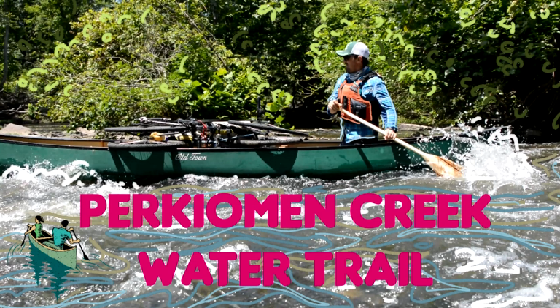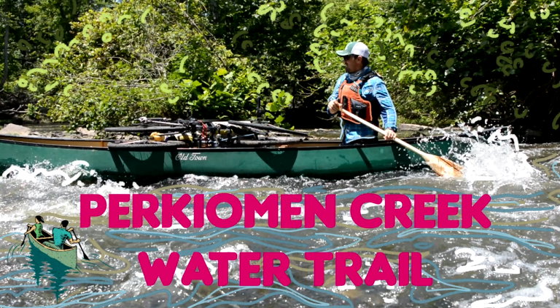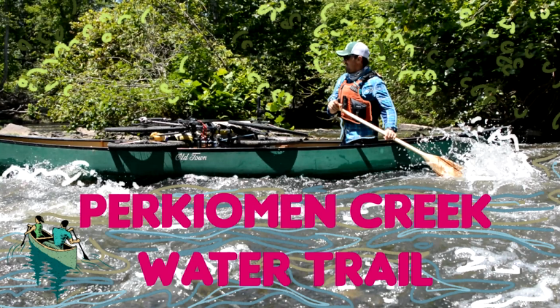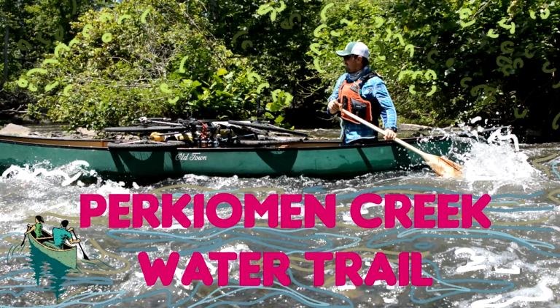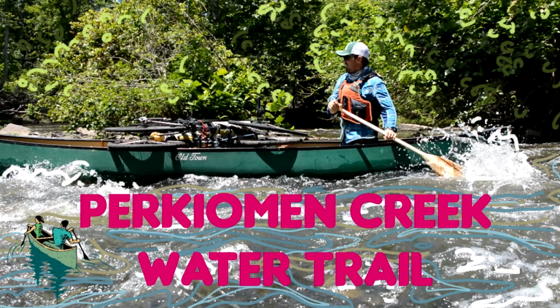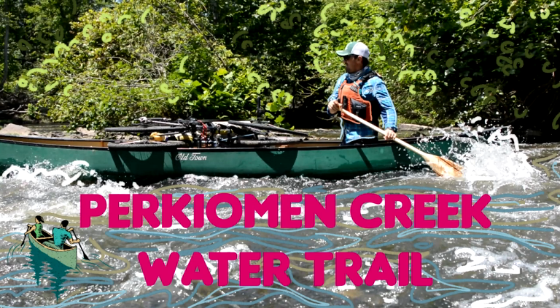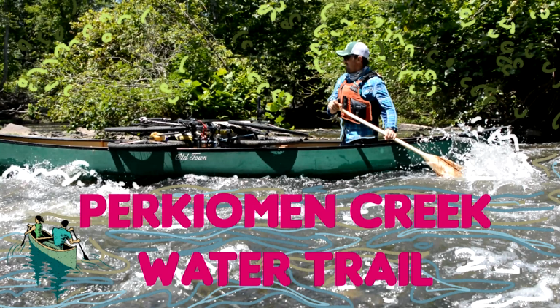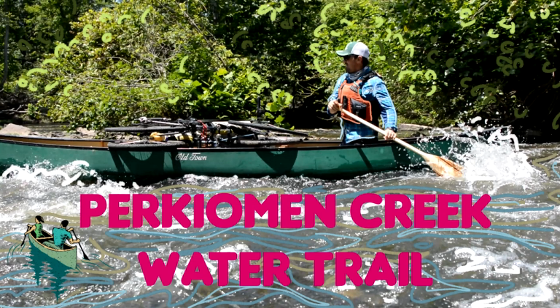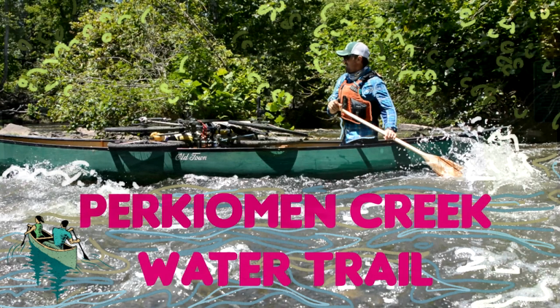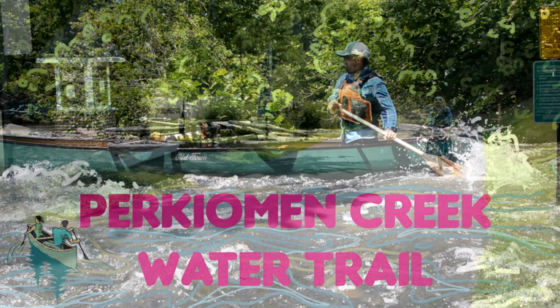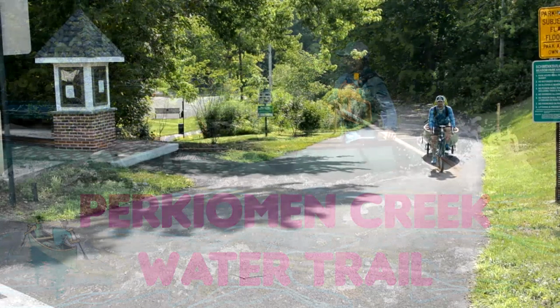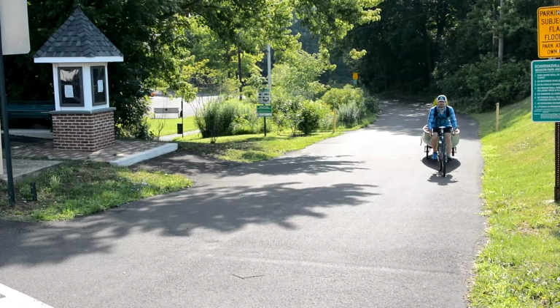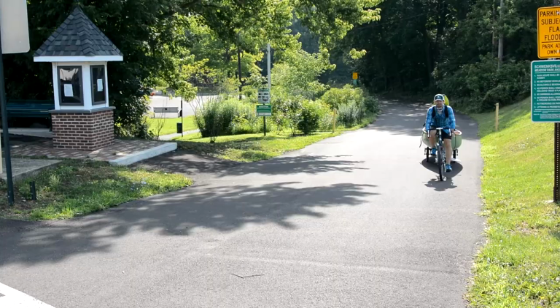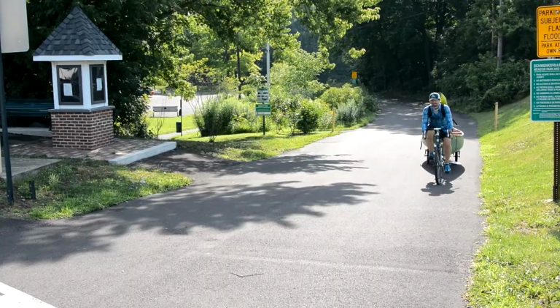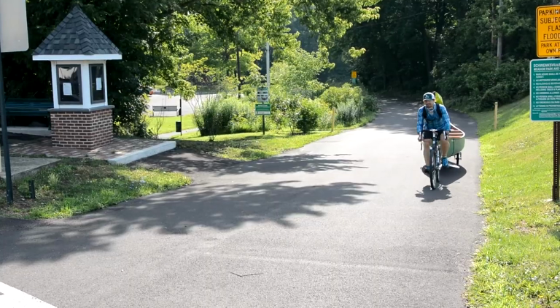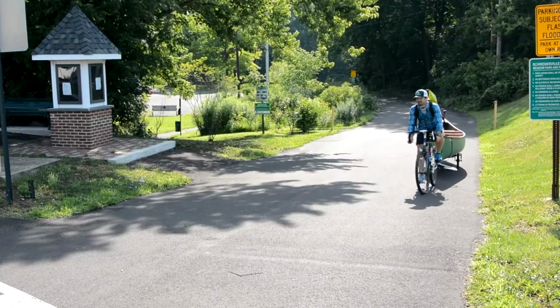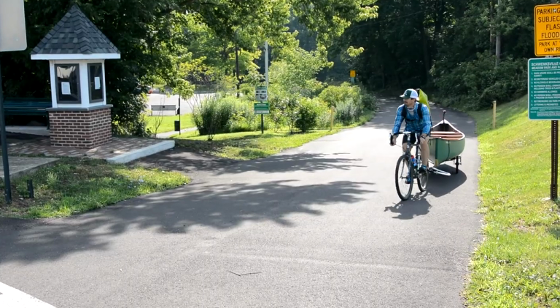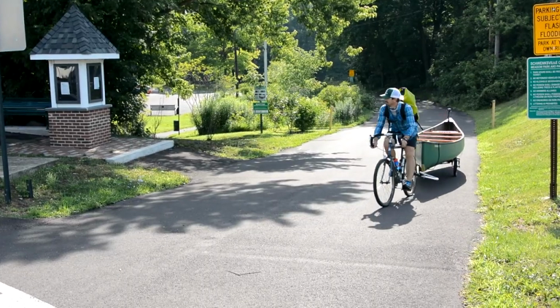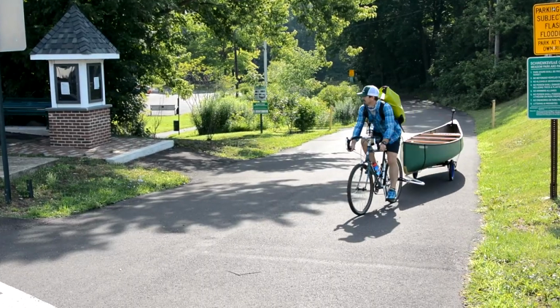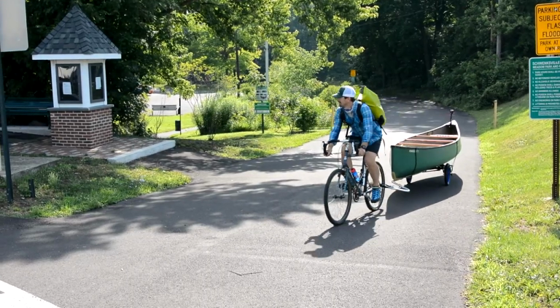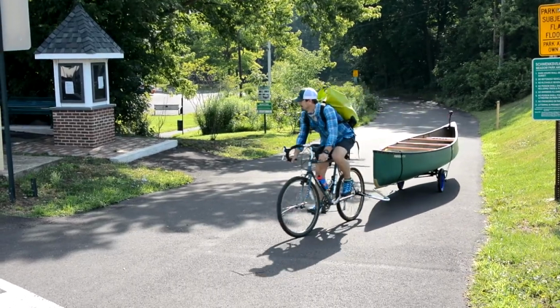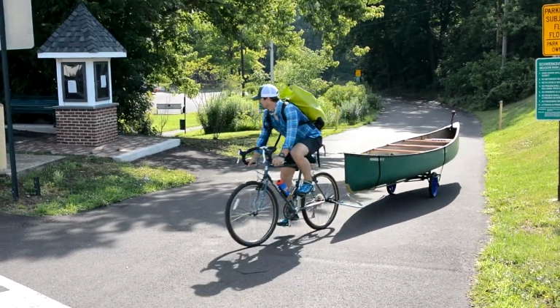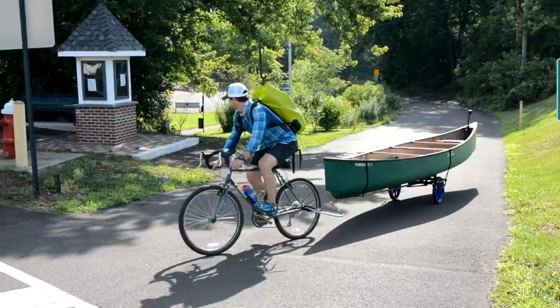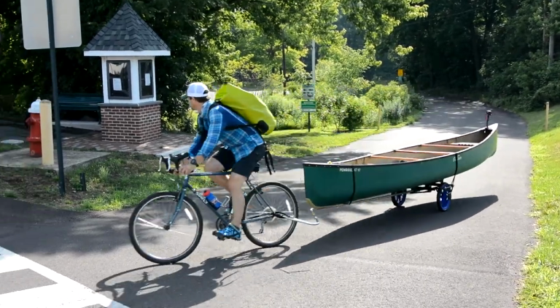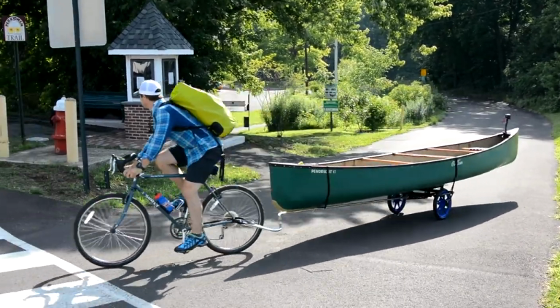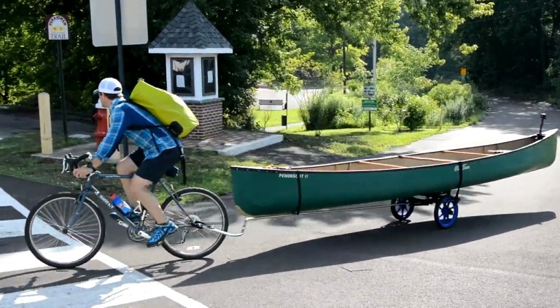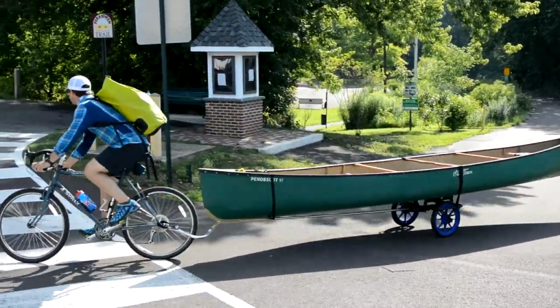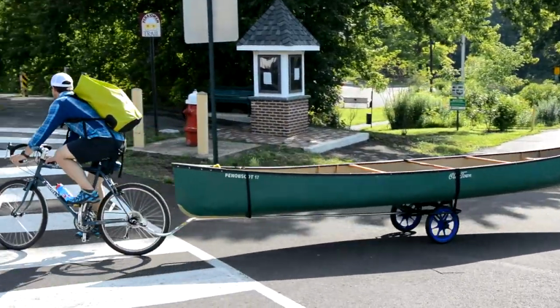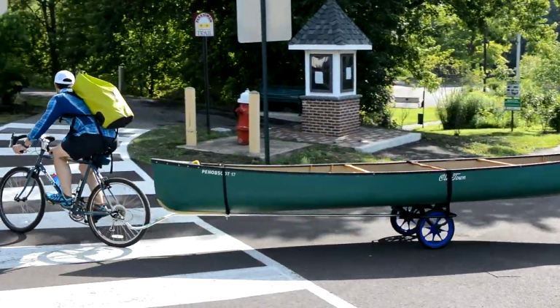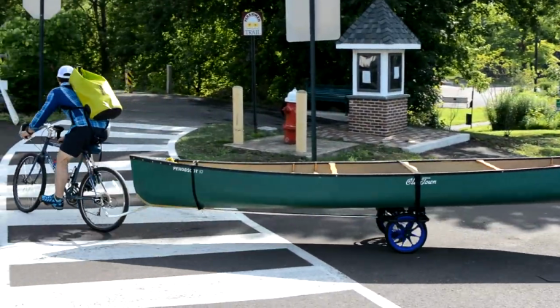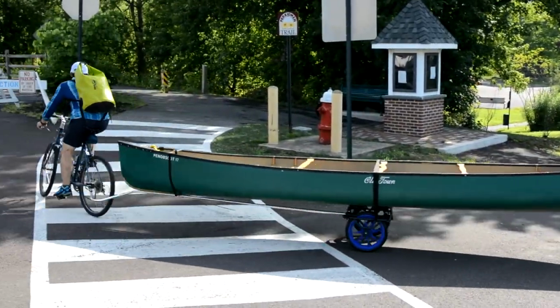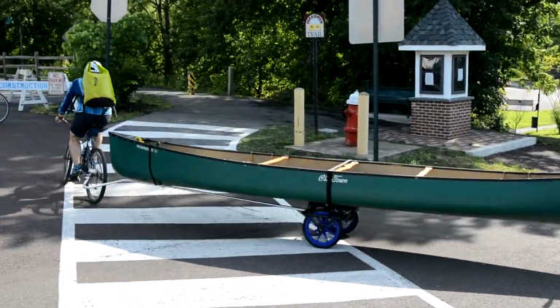Welcome to the Perkiomen Creek Water Trail. Today we're going to take a little trip on the upper section of the trail. However, our adventure on the water actually begins with an adventure of its own.